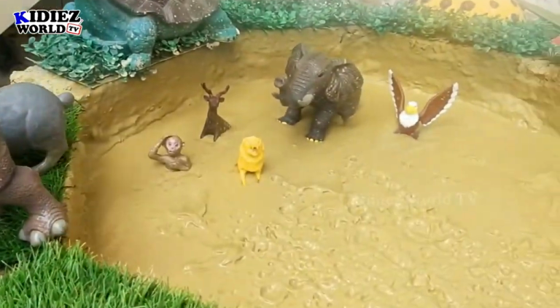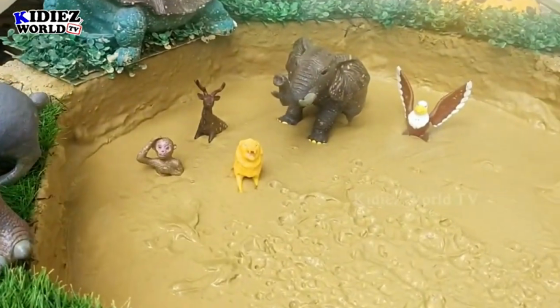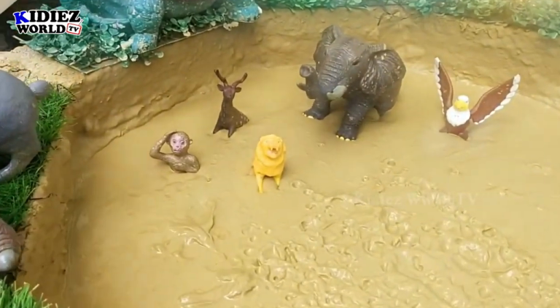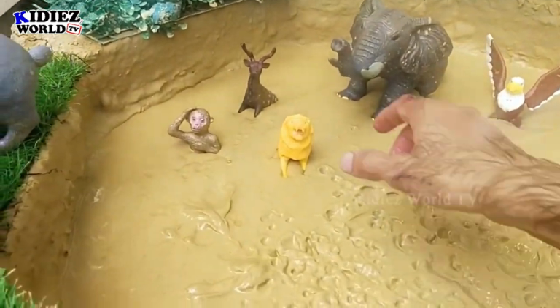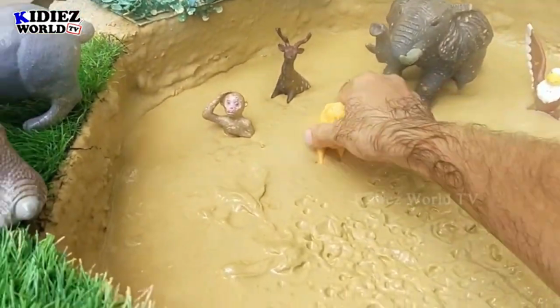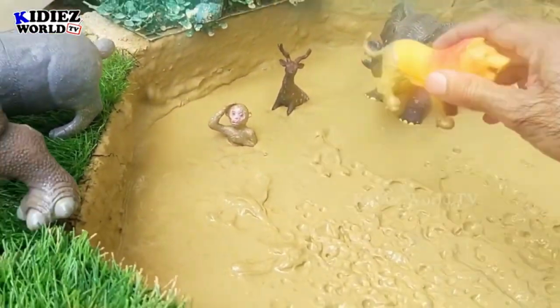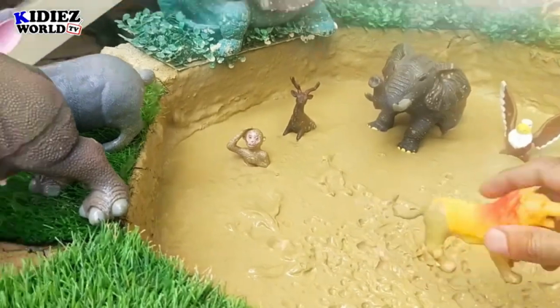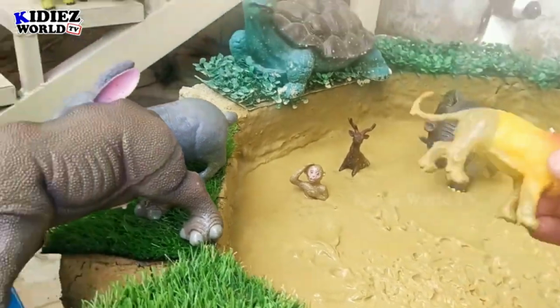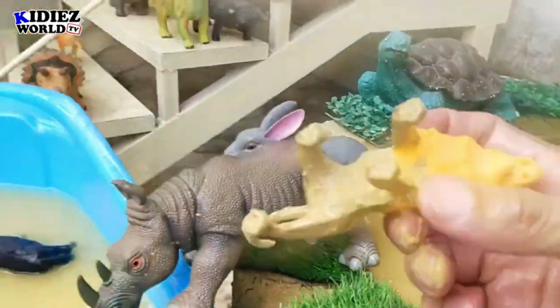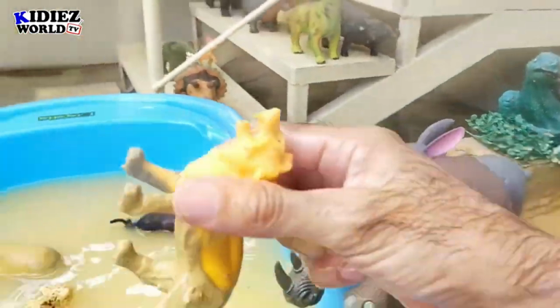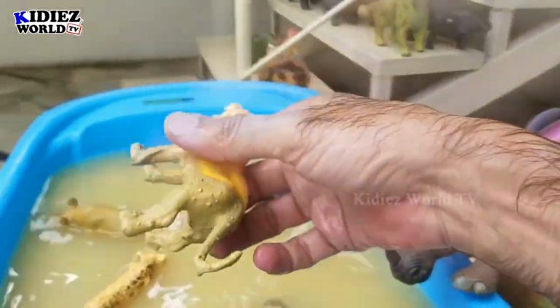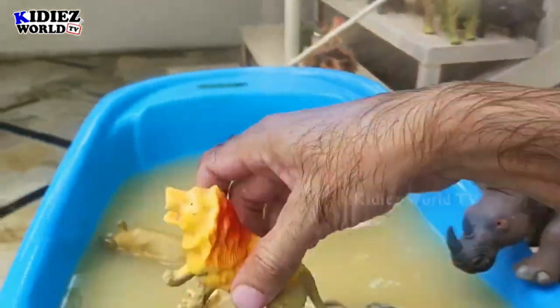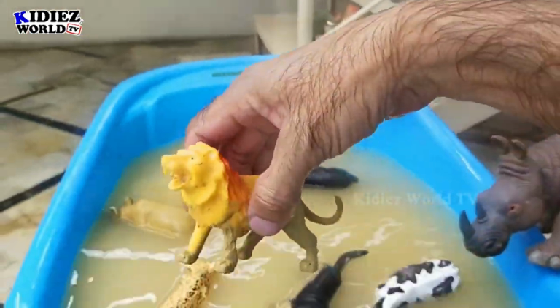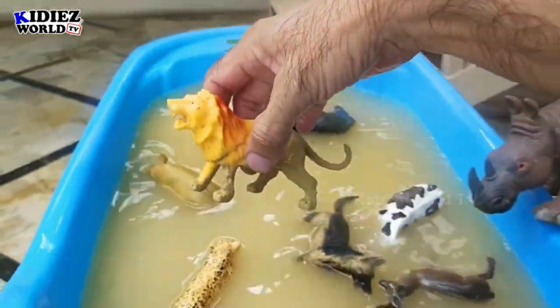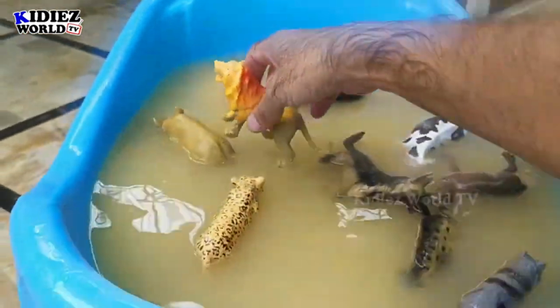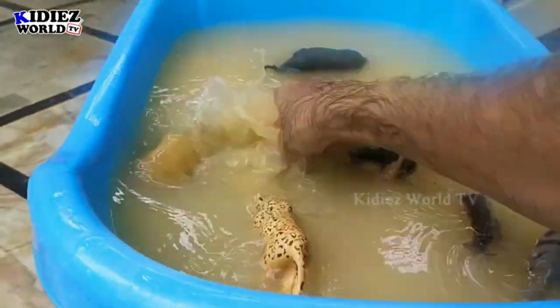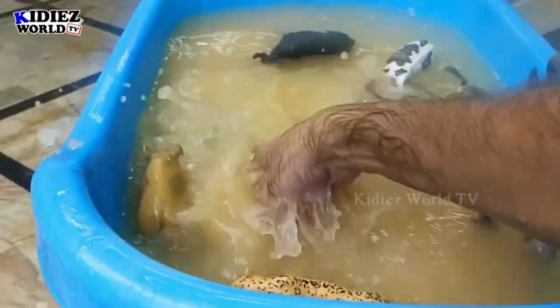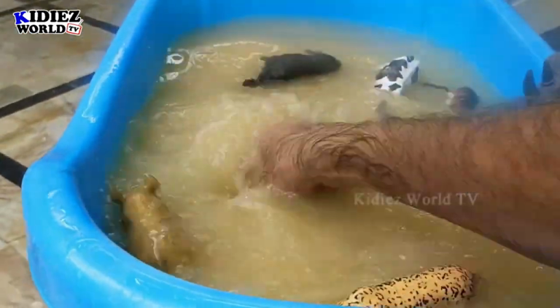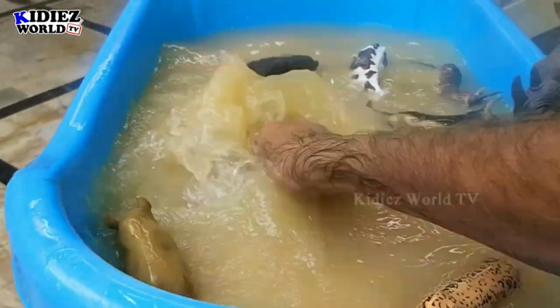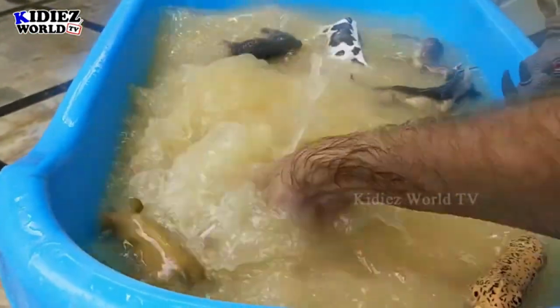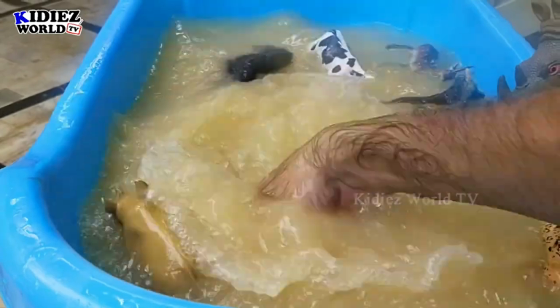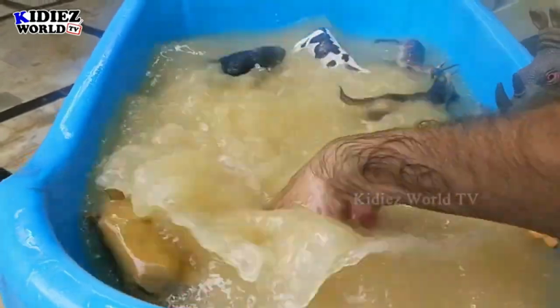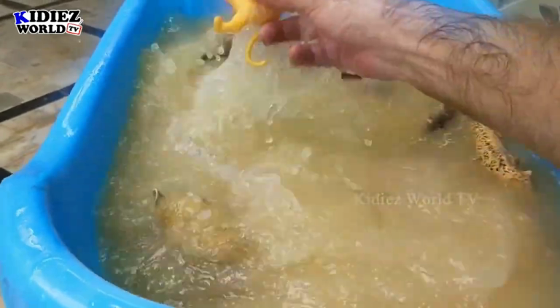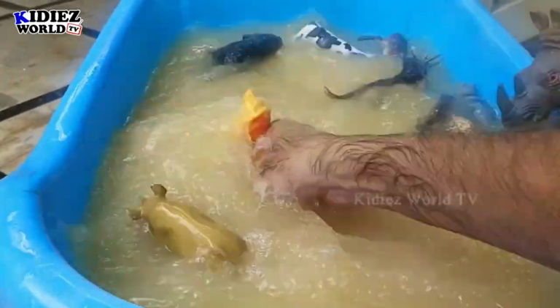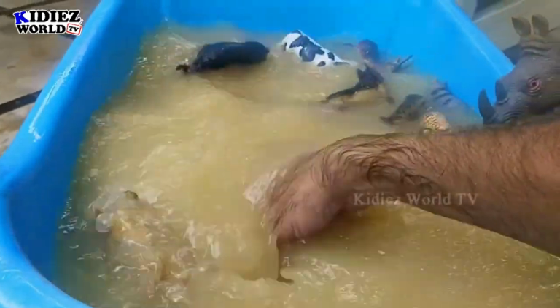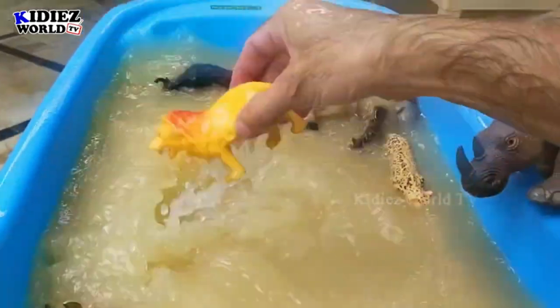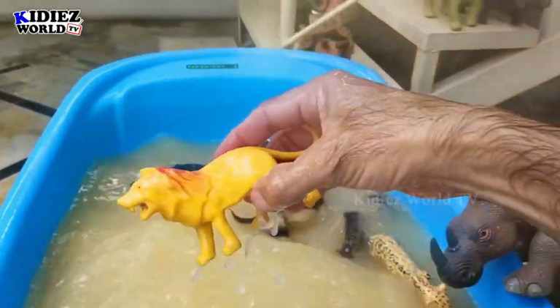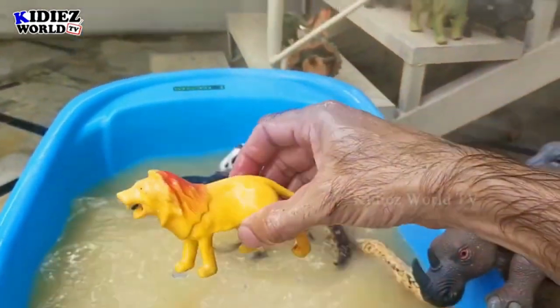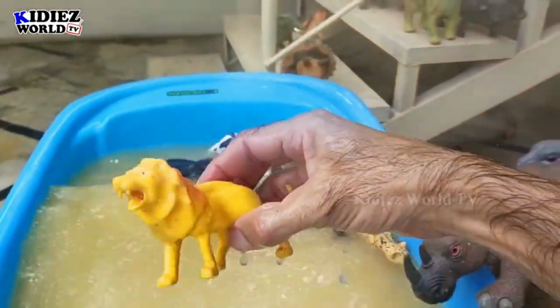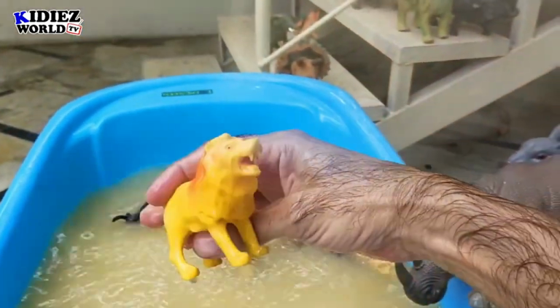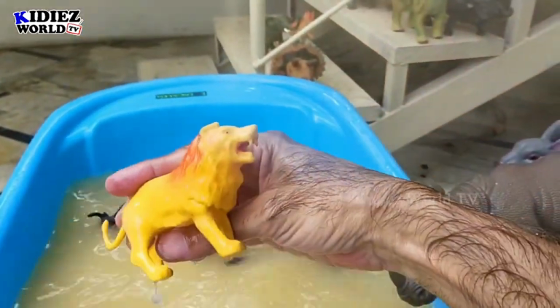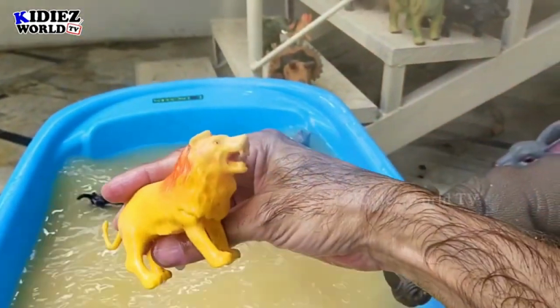The next one is a lion — the king of the jungle! Let's wash him. Wash, wash, wash! And here we go — our king lion is clean!